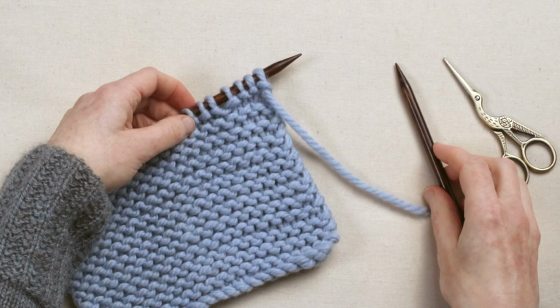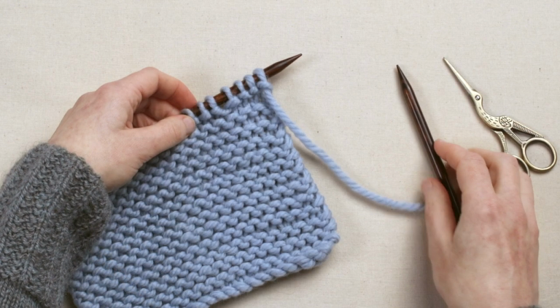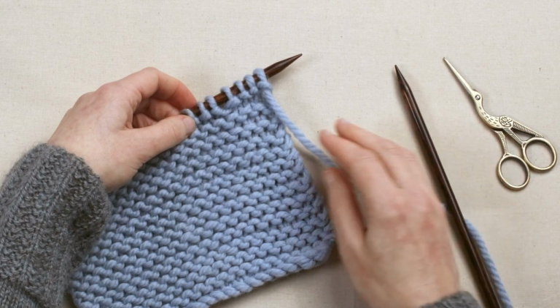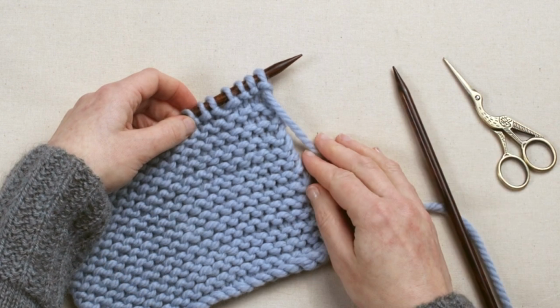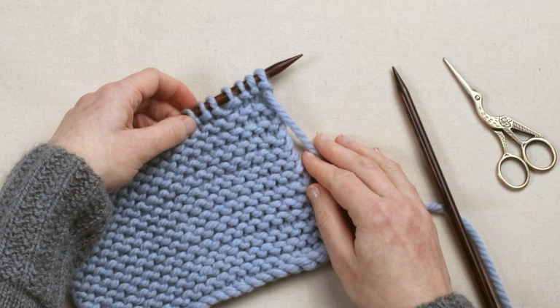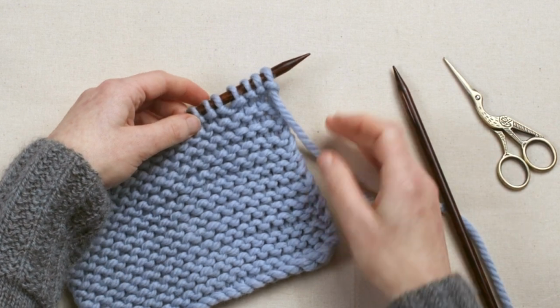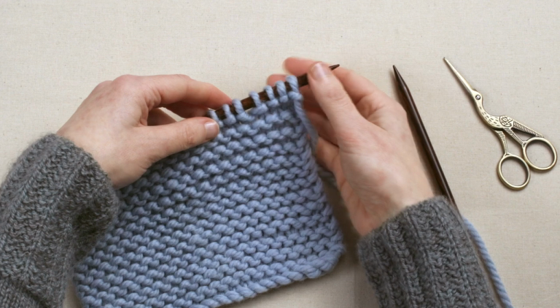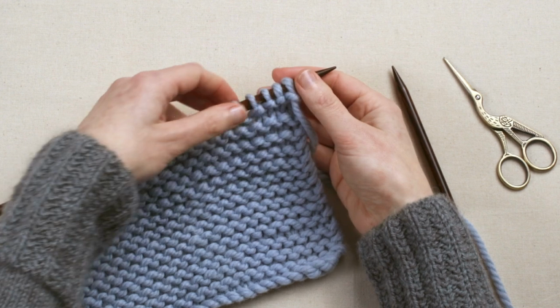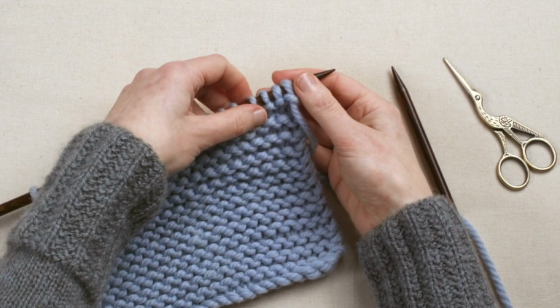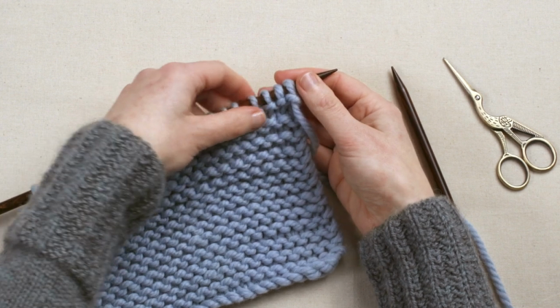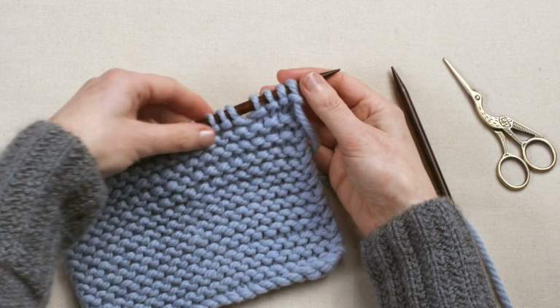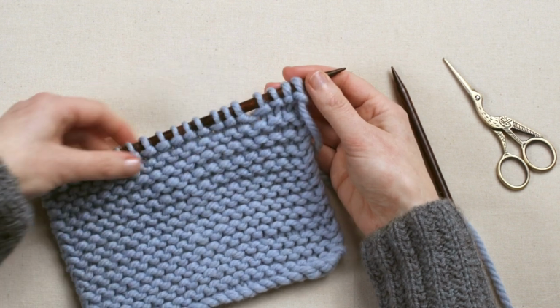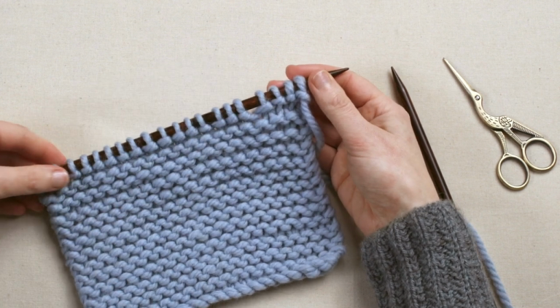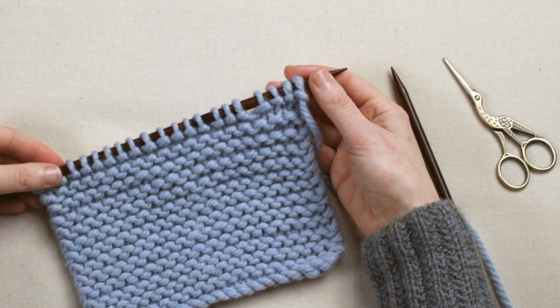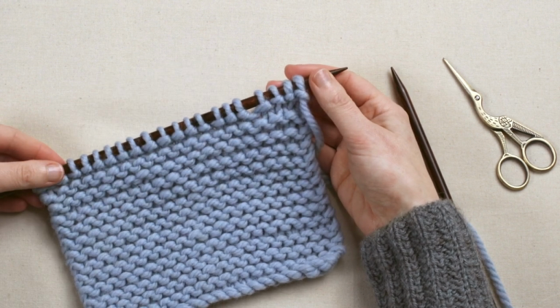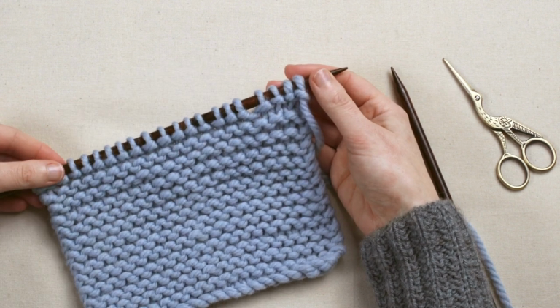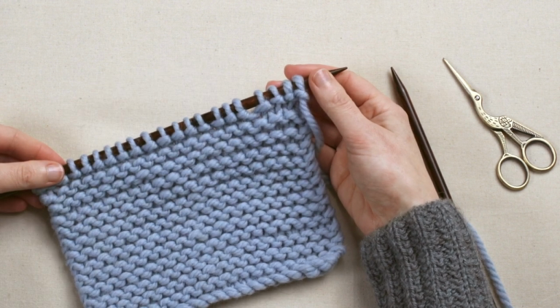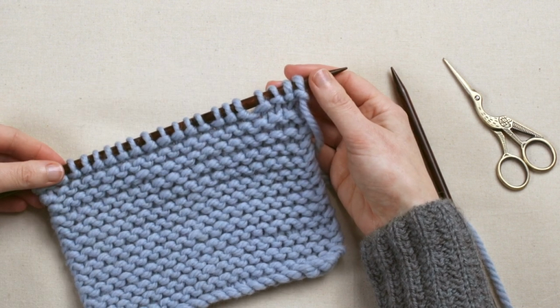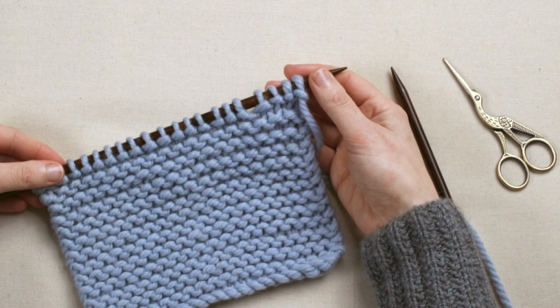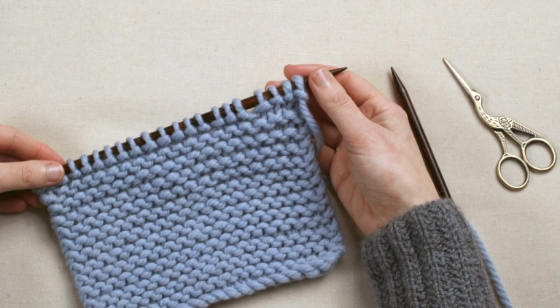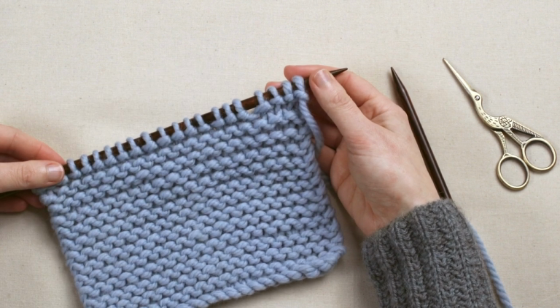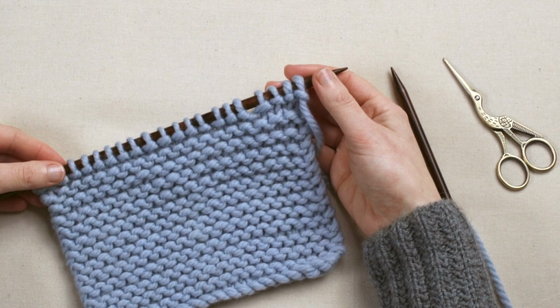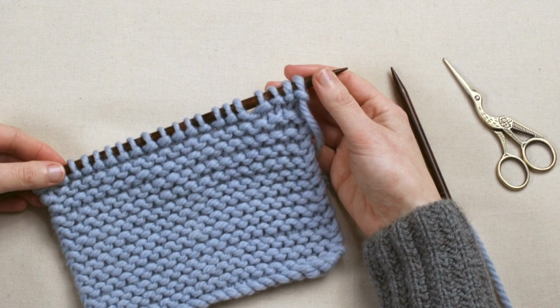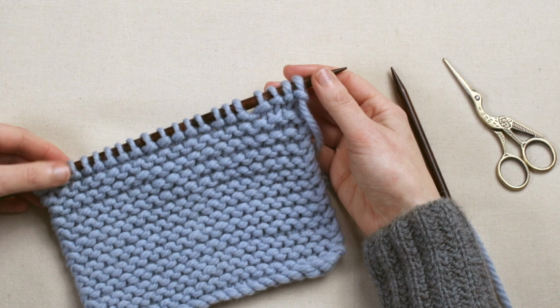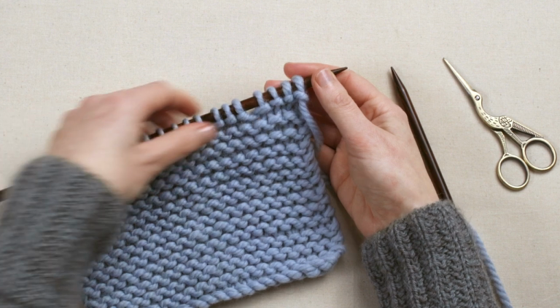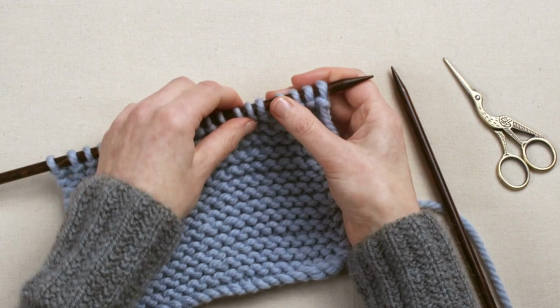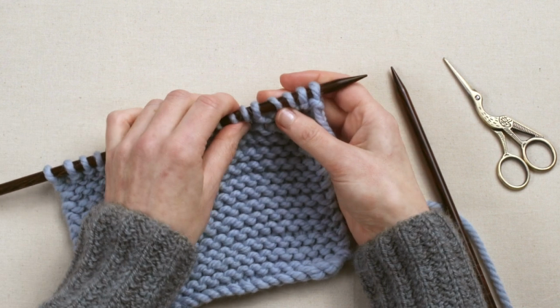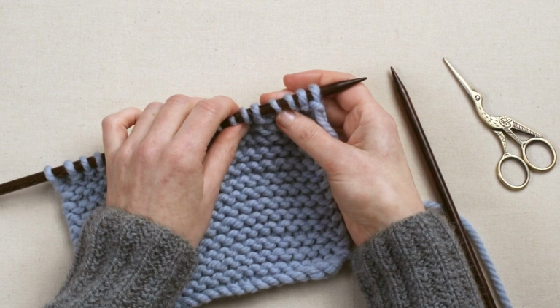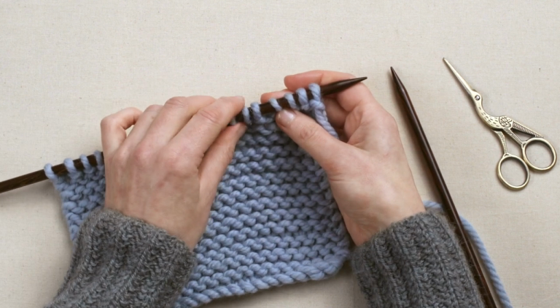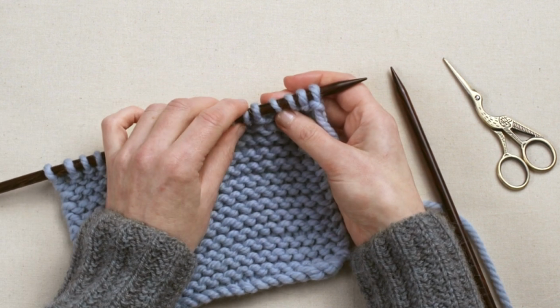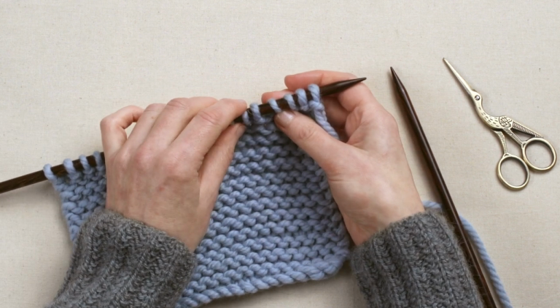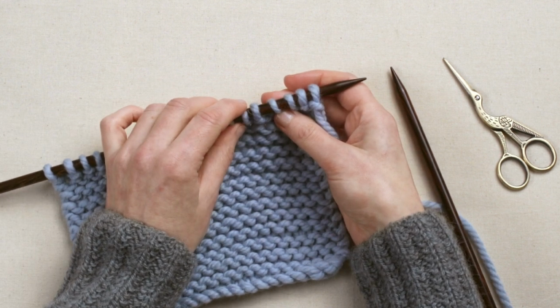When your knitting is finished, the final row of stitches must be secured properly, otherwise your knitting will come undone. This is called casting off or binding off.